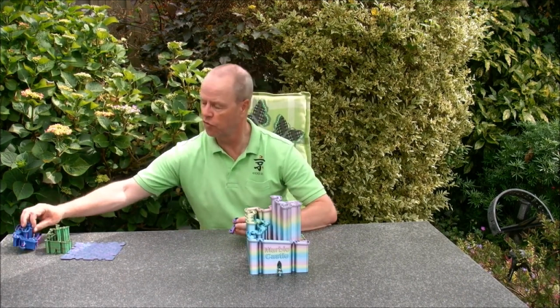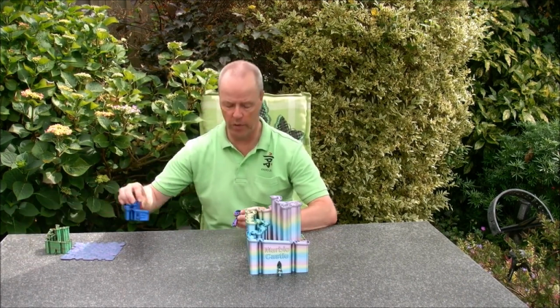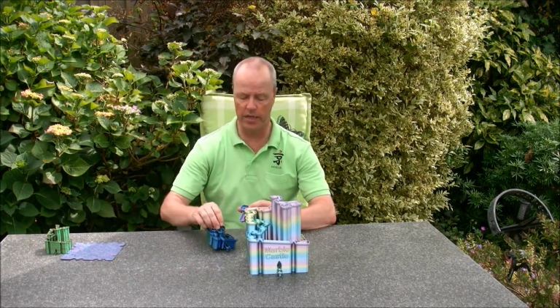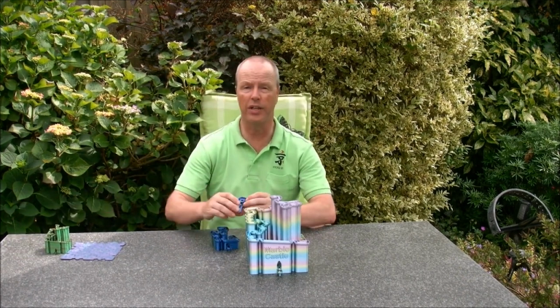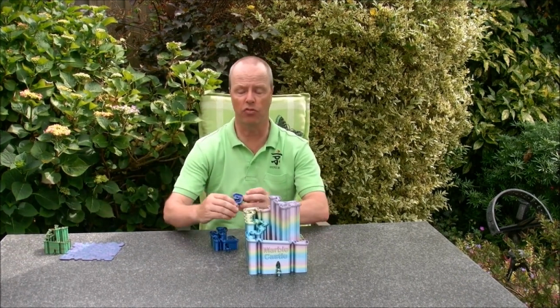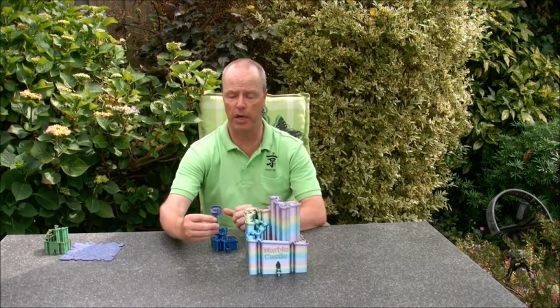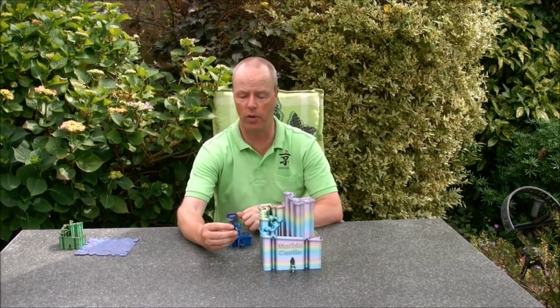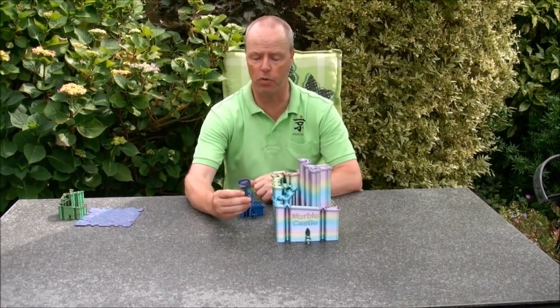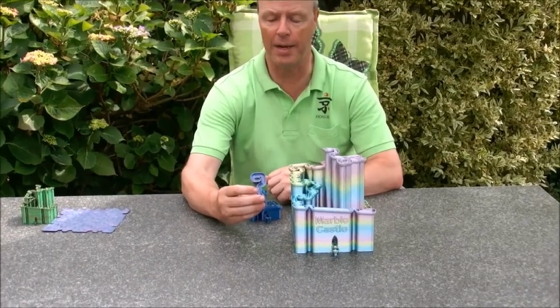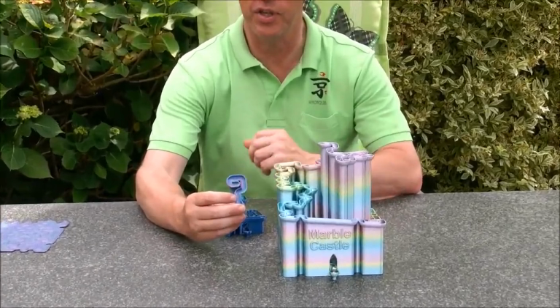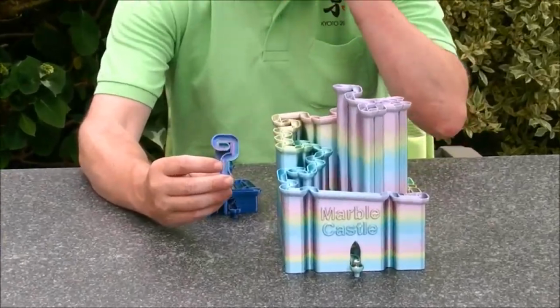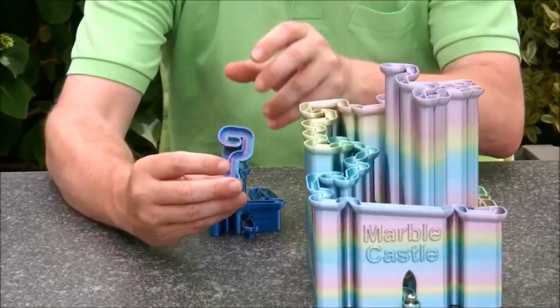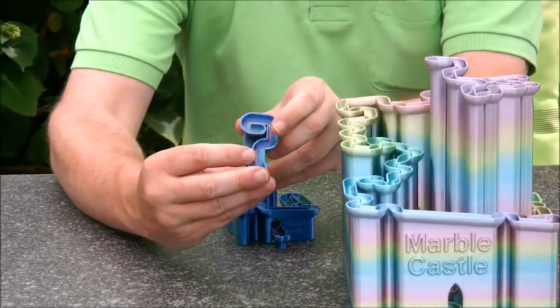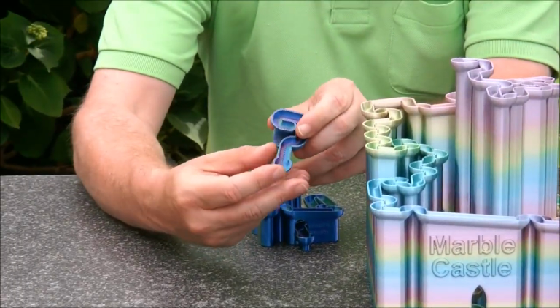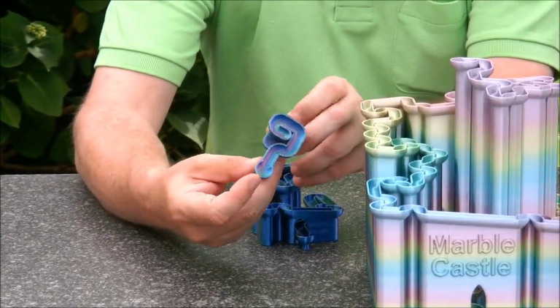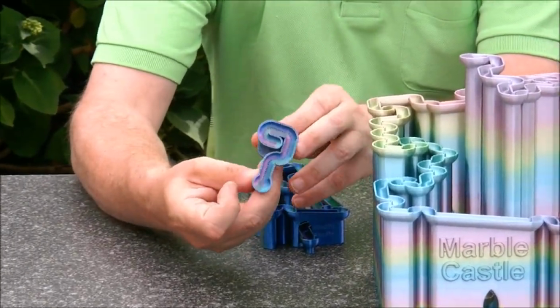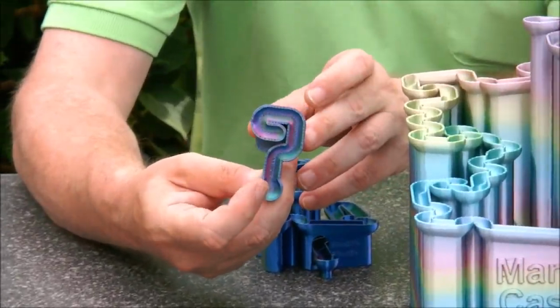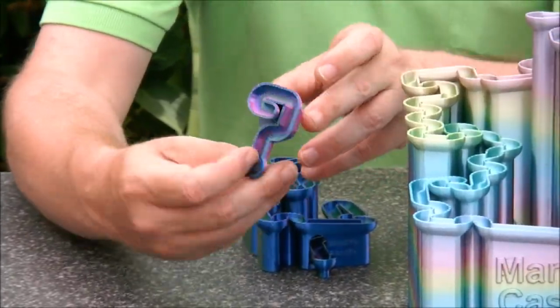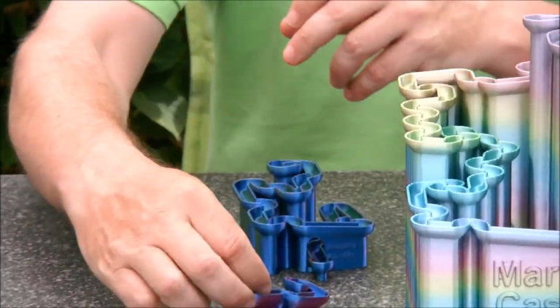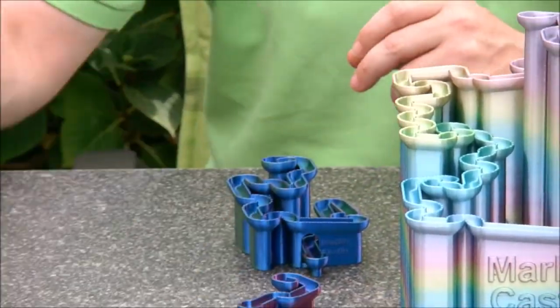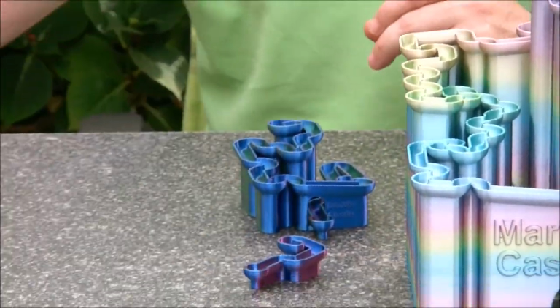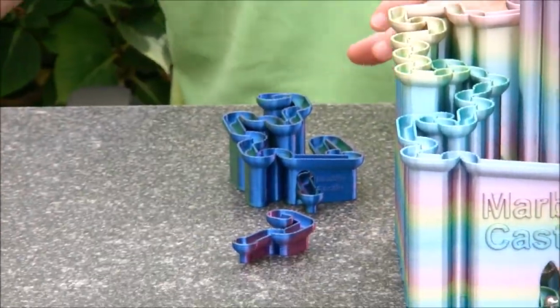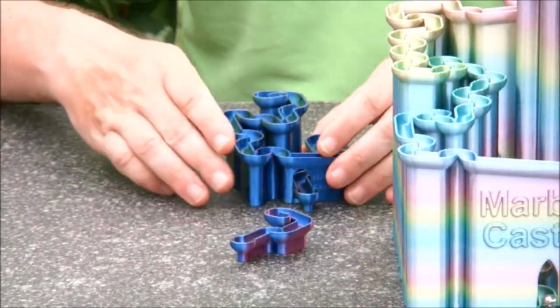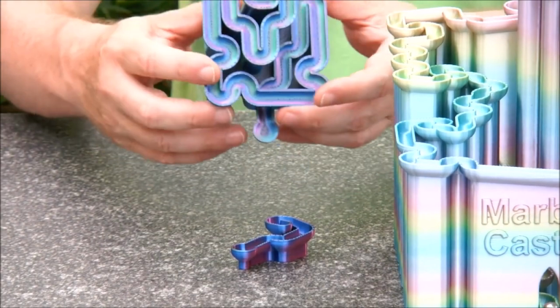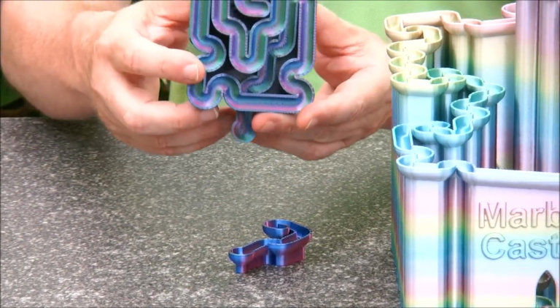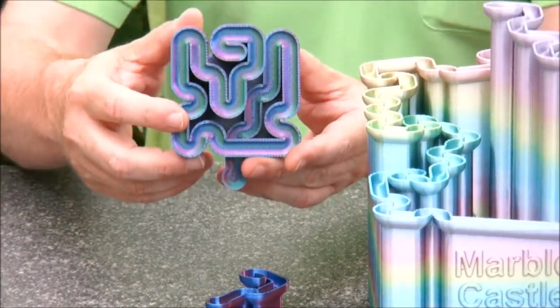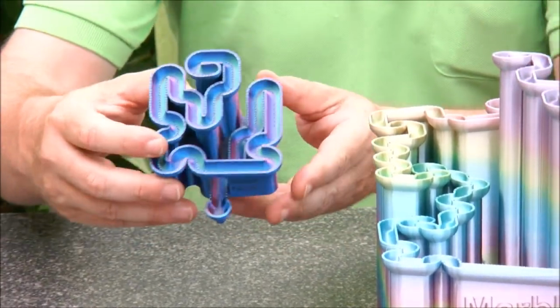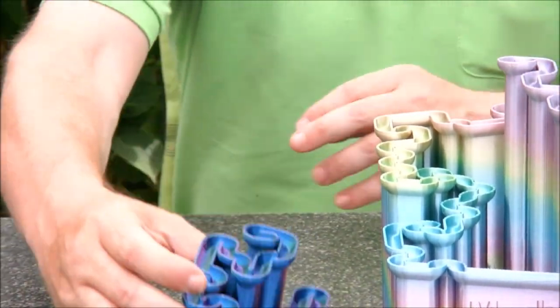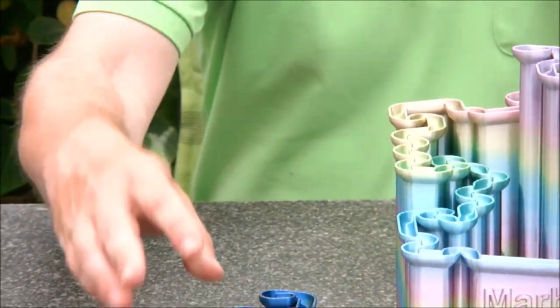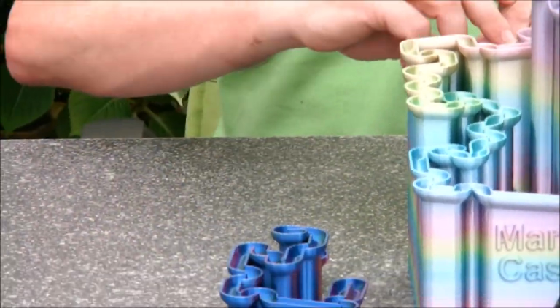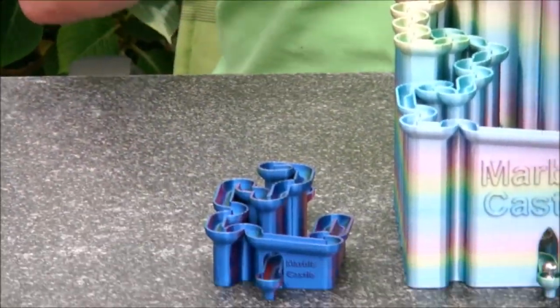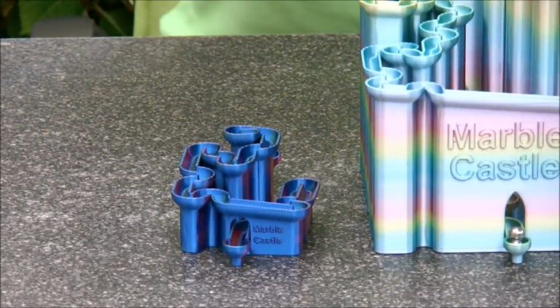Here you can see some early prototypes. This is a very small one, and here we have a bigger one, and they all work.